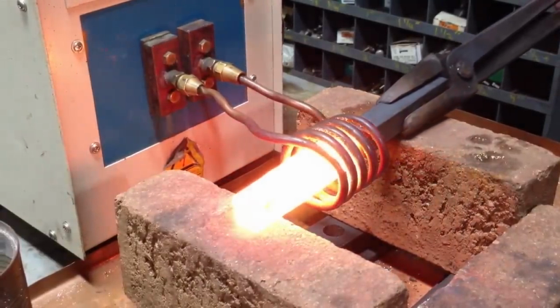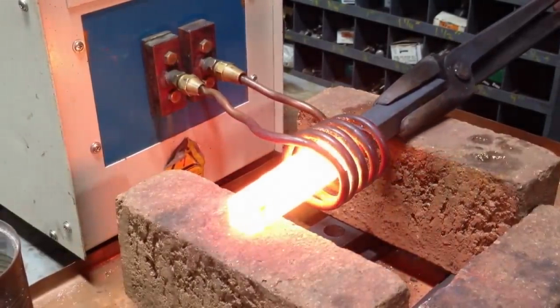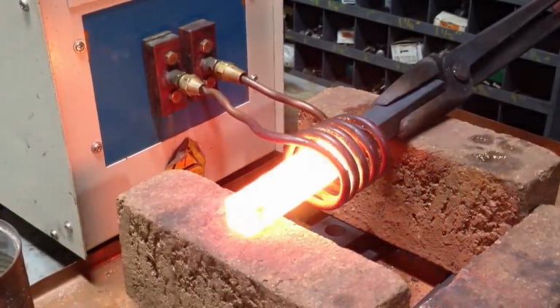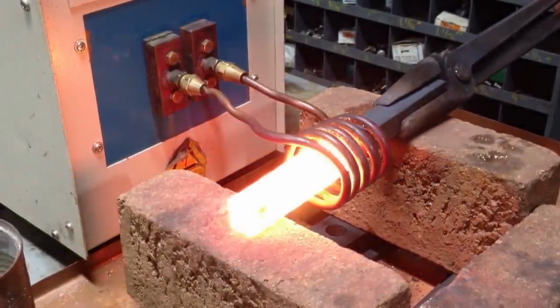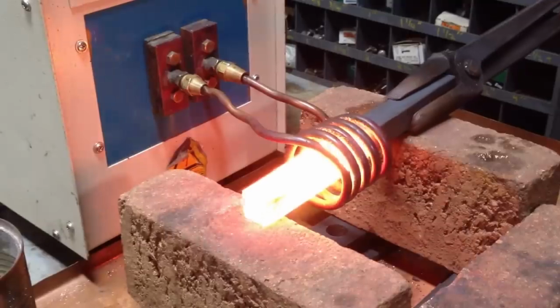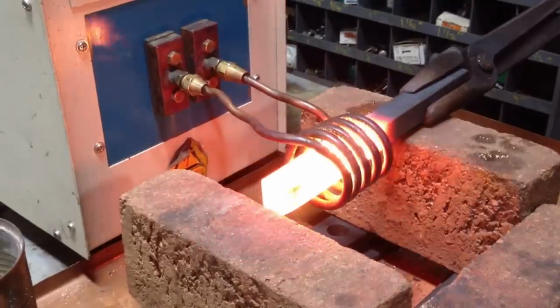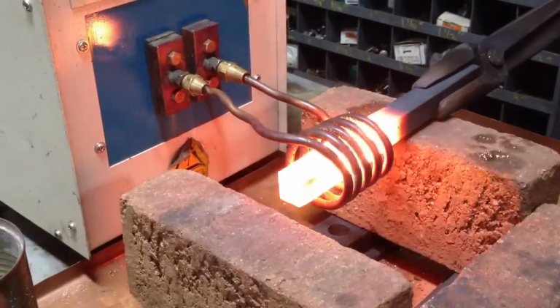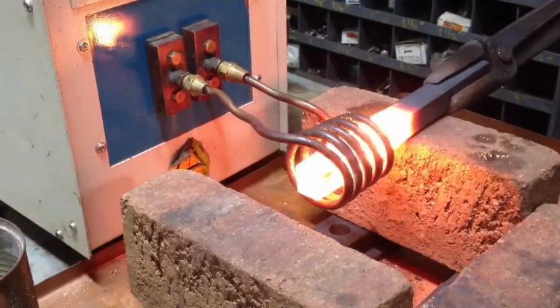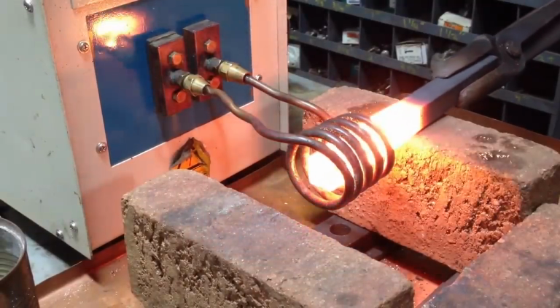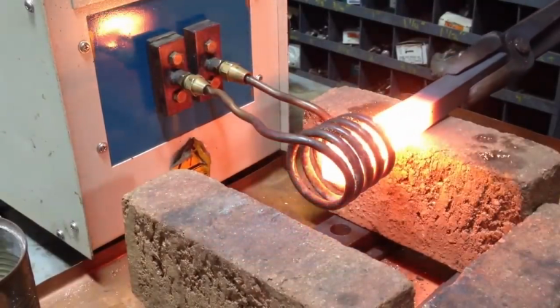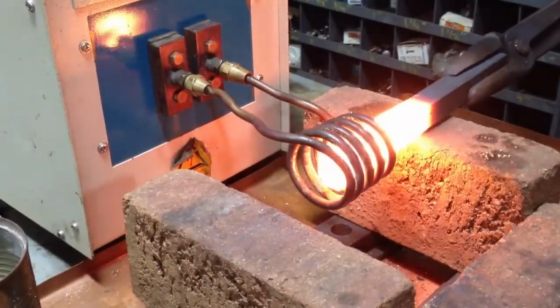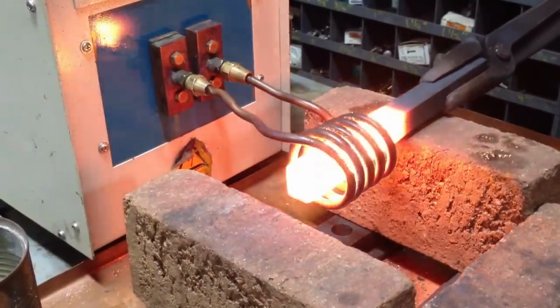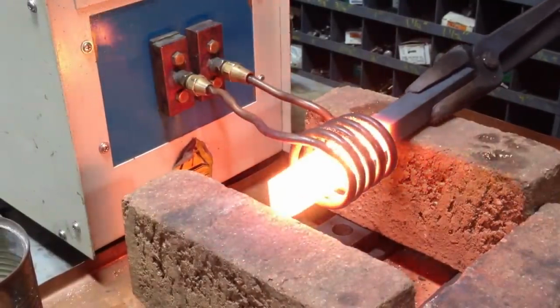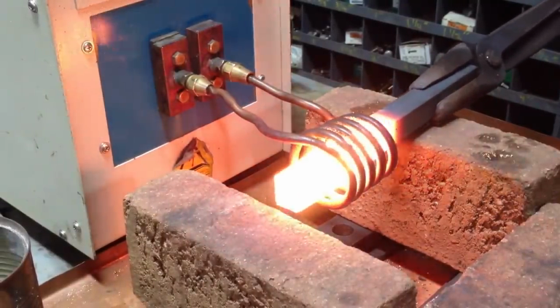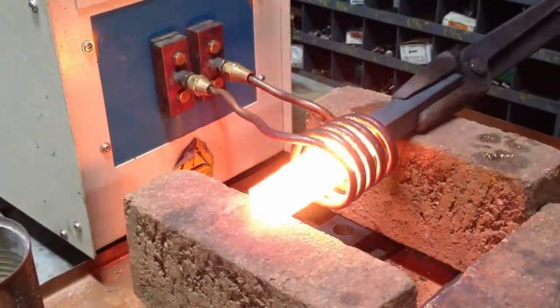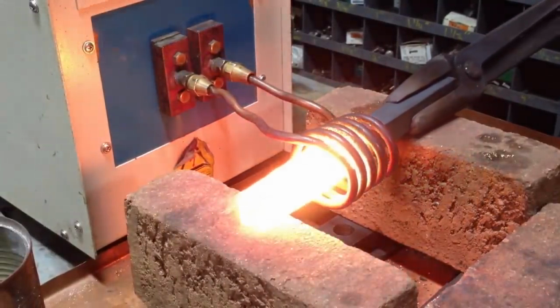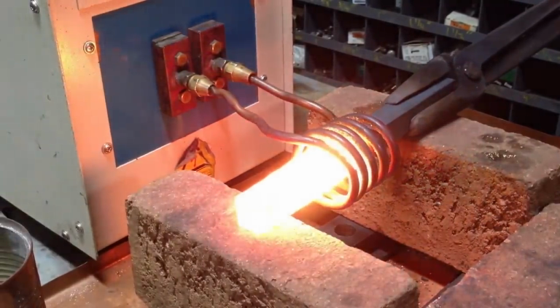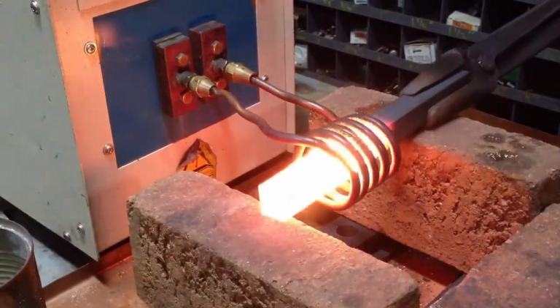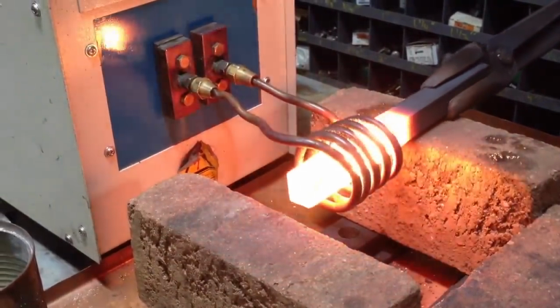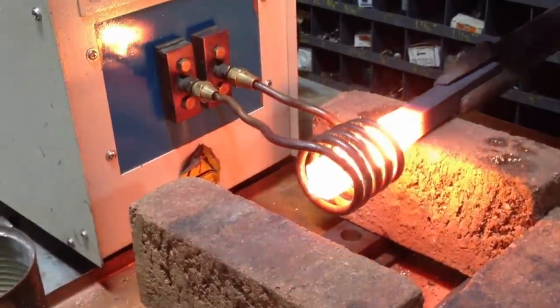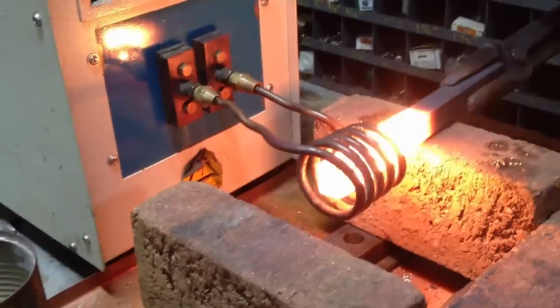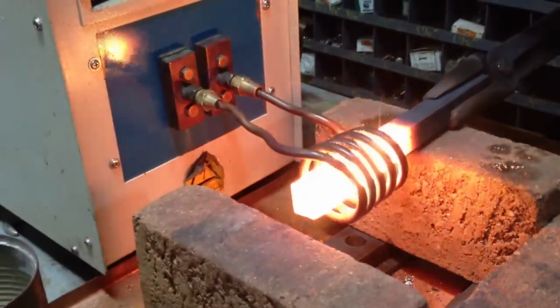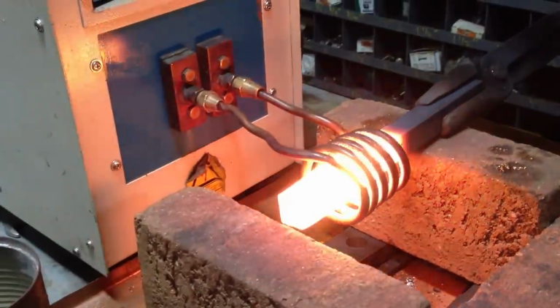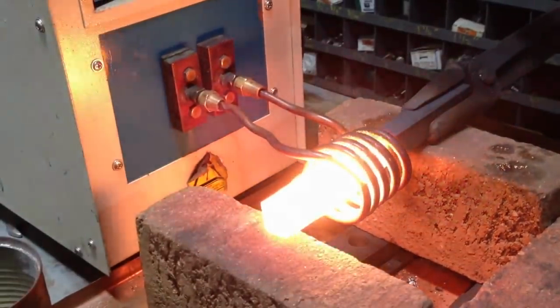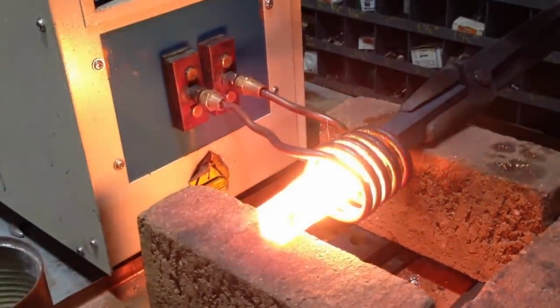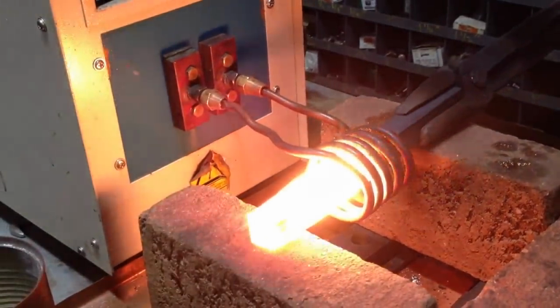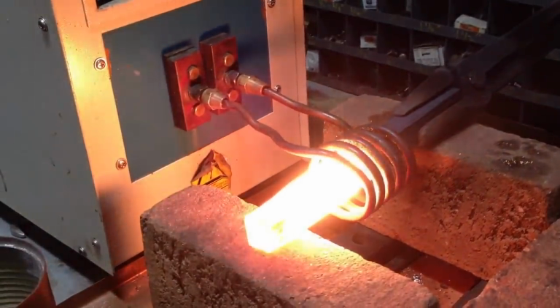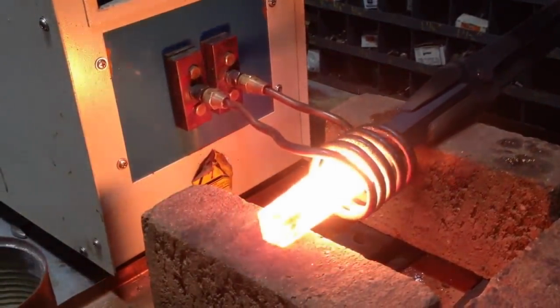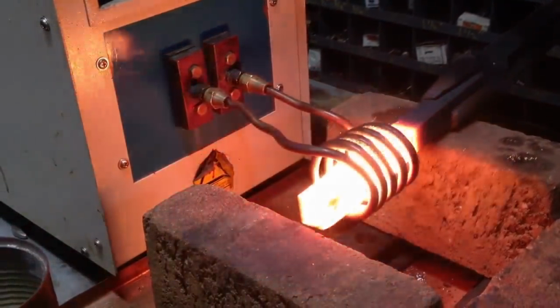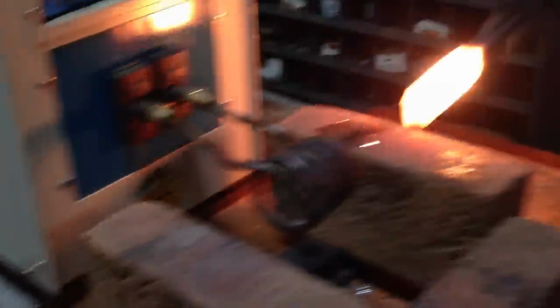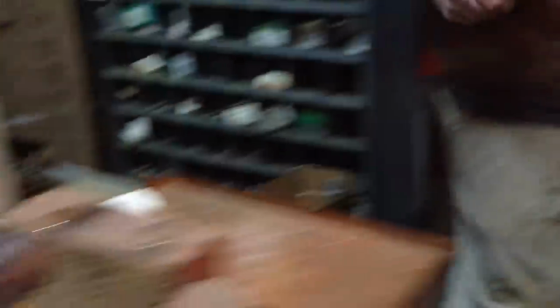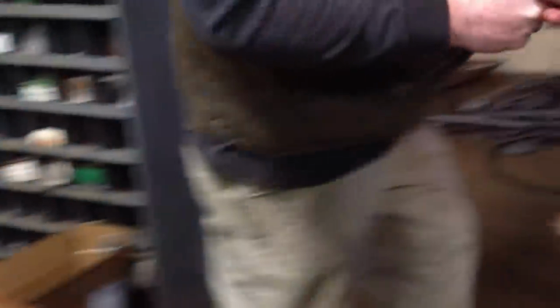It's just about hot enough. We'll shut it off and we'll go to the hammer. You'll see in the hammer we have a special set of drawing dies.